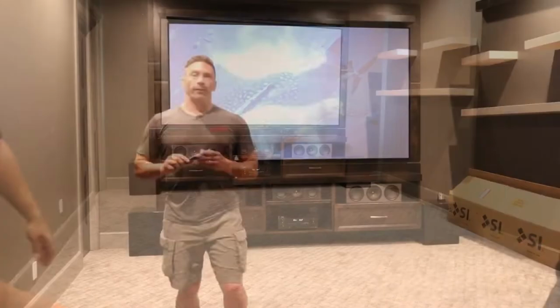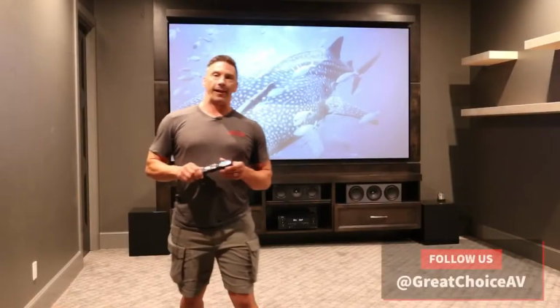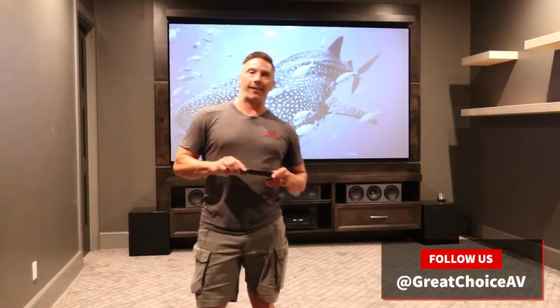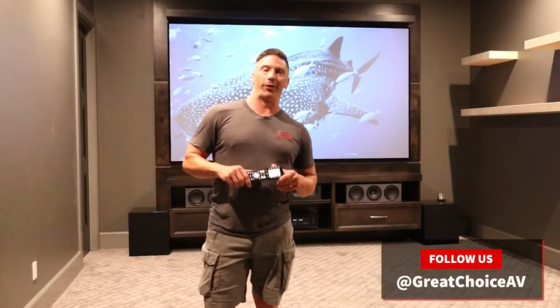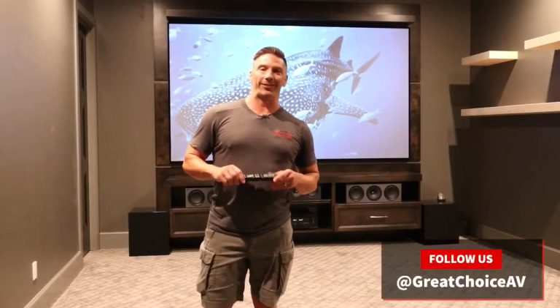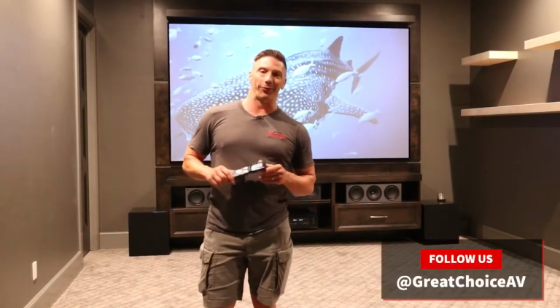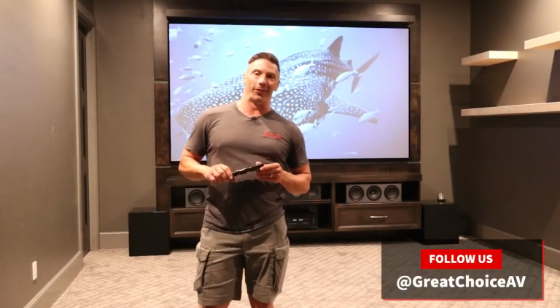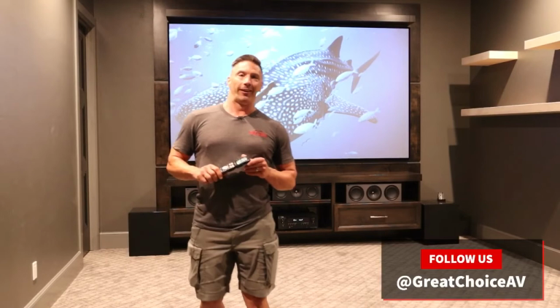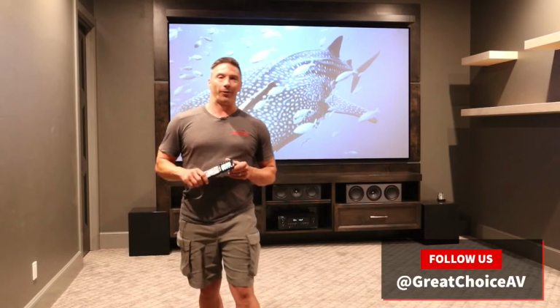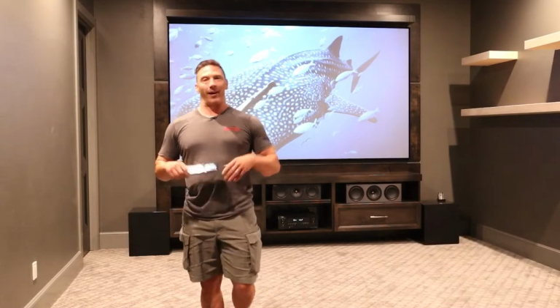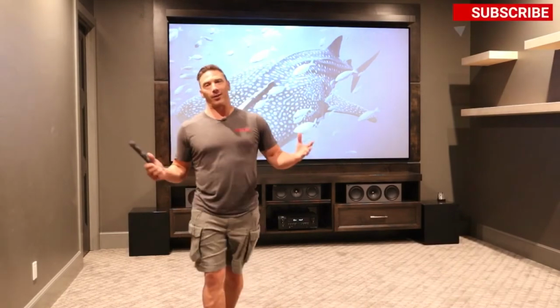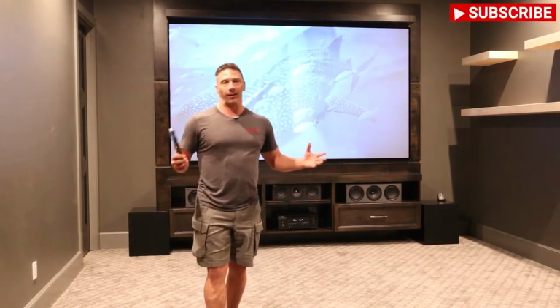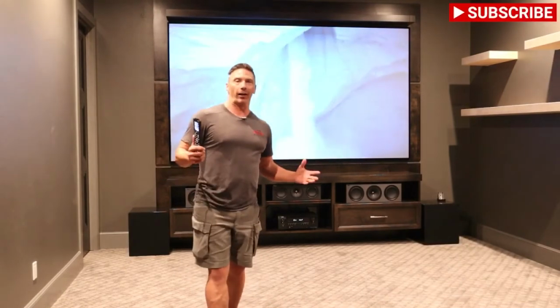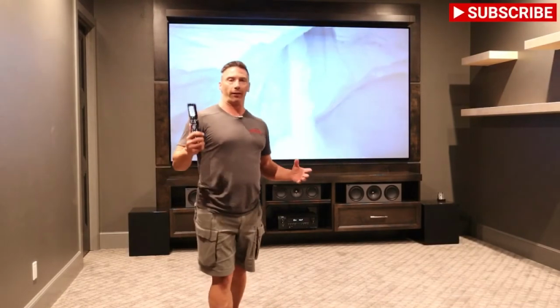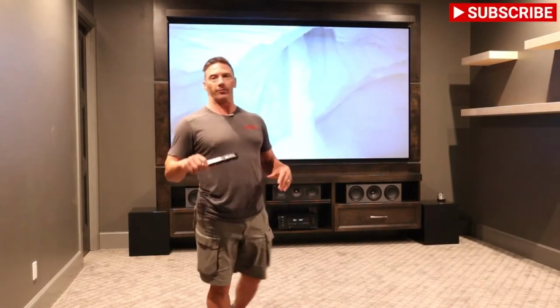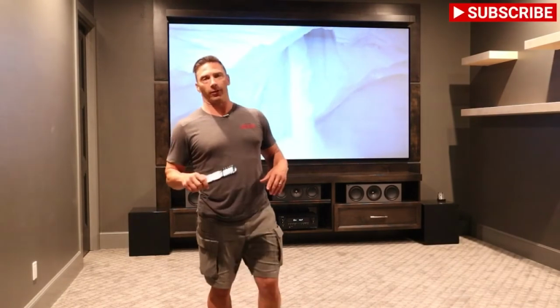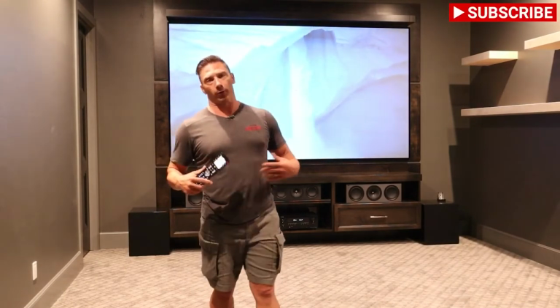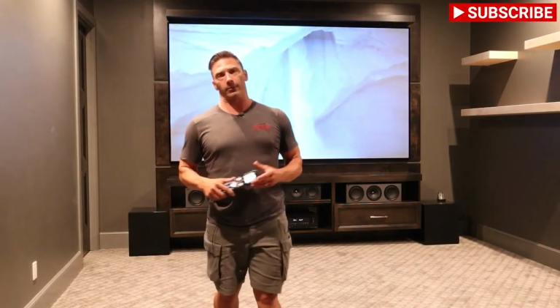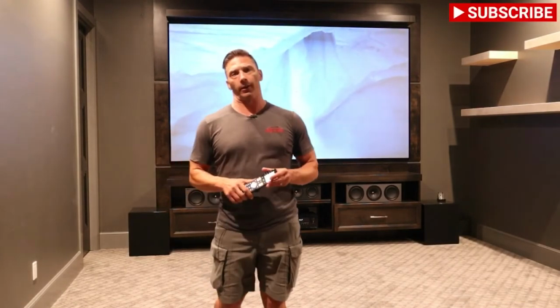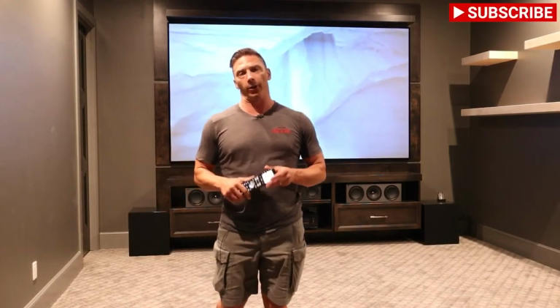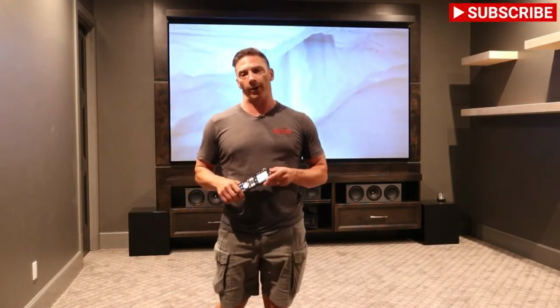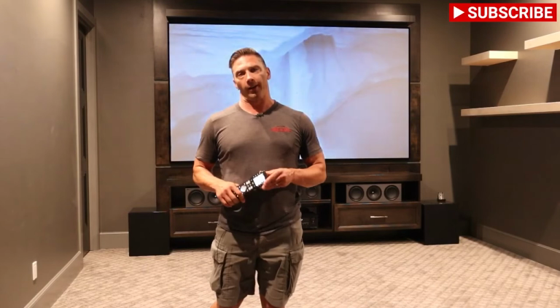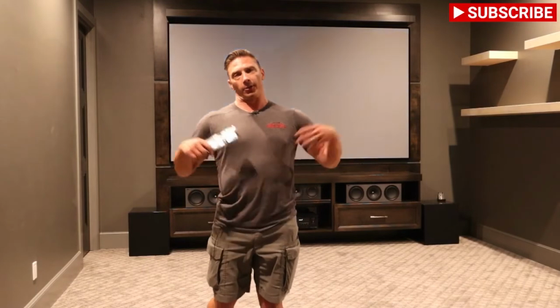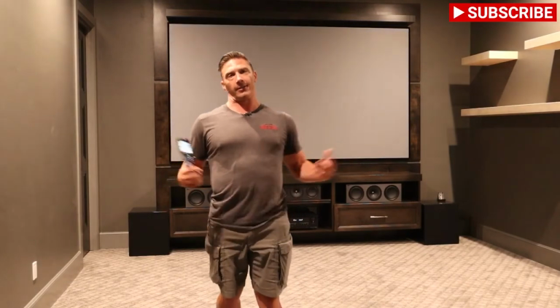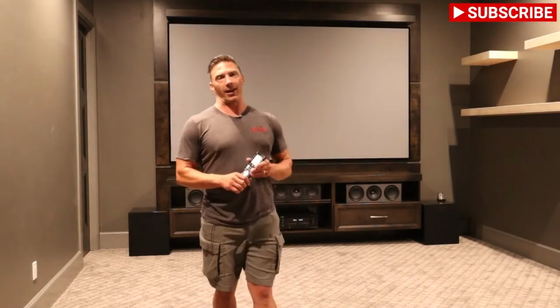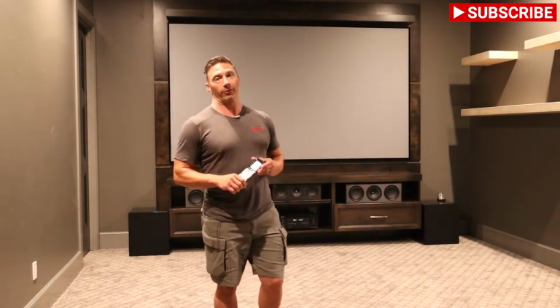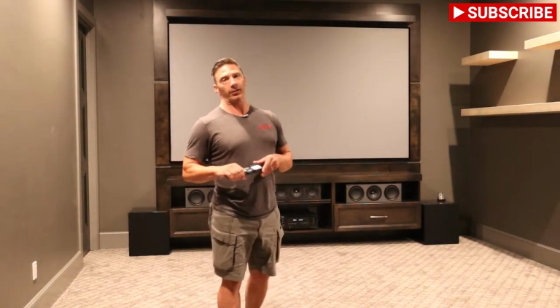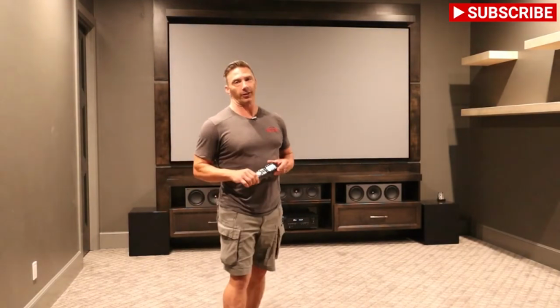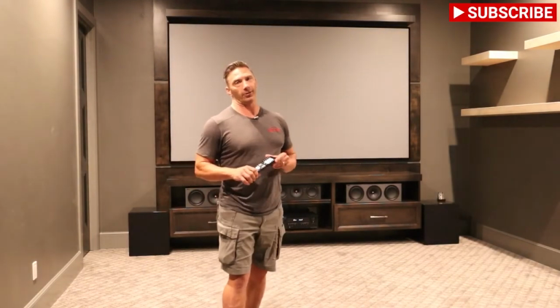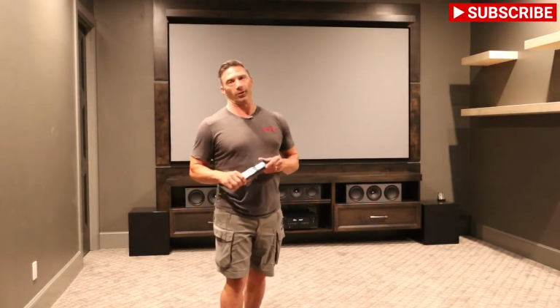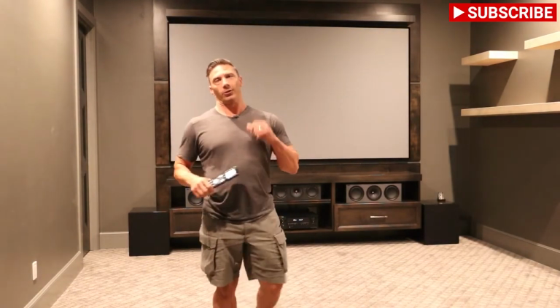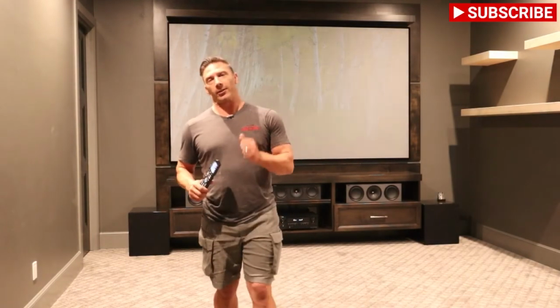Hey guys, this is David with Great Choice Audio Video. We're back at the job site — we did a previous video putting this theater together, and today is the day of actually finishing the theater. Super excited to show you what we've got.